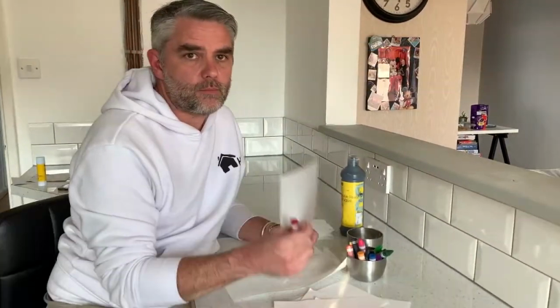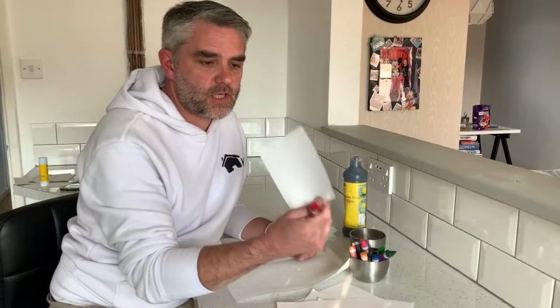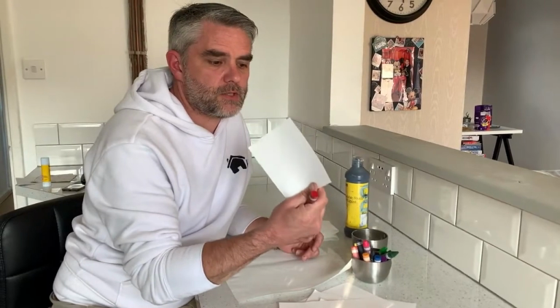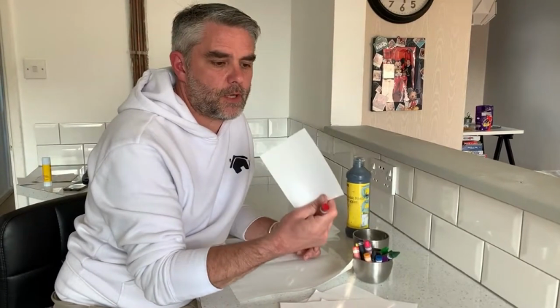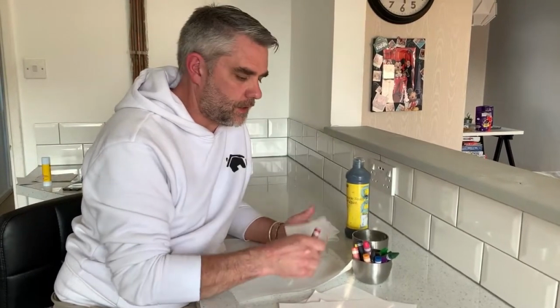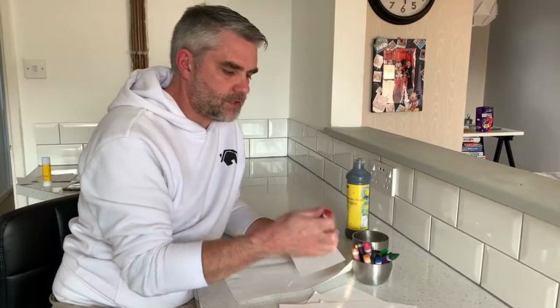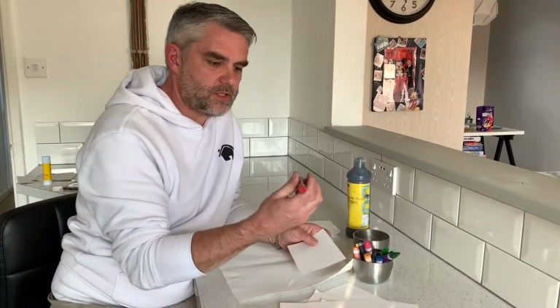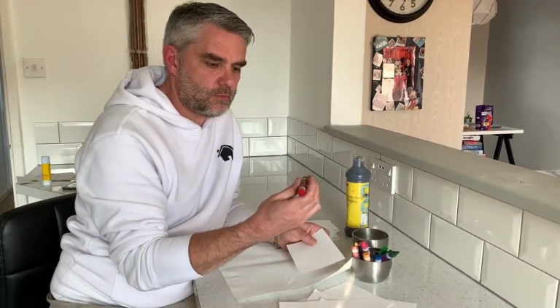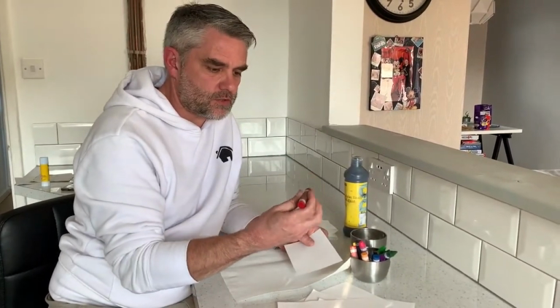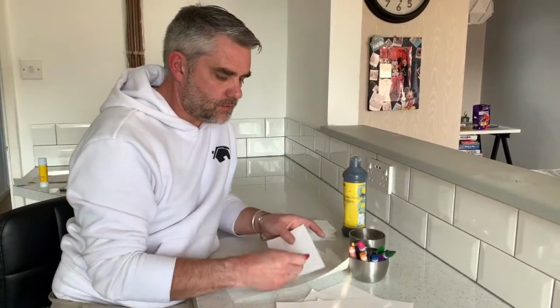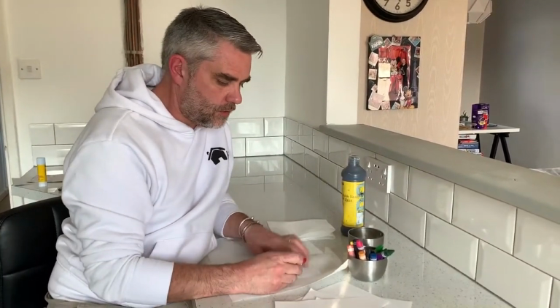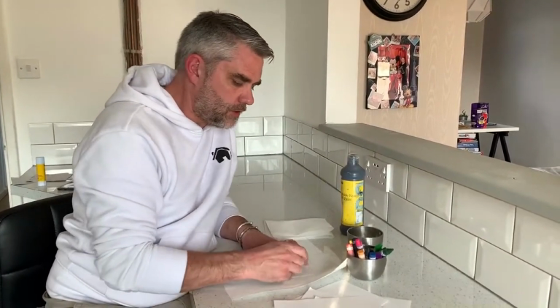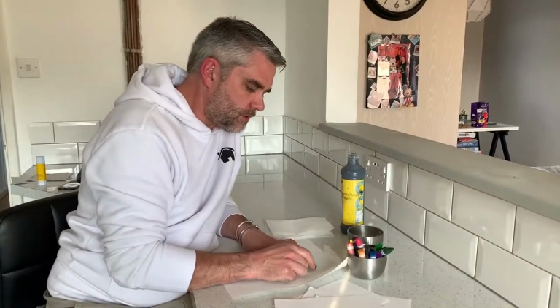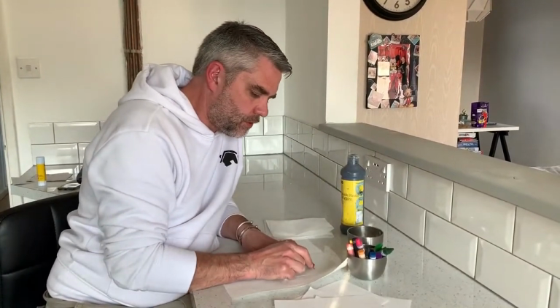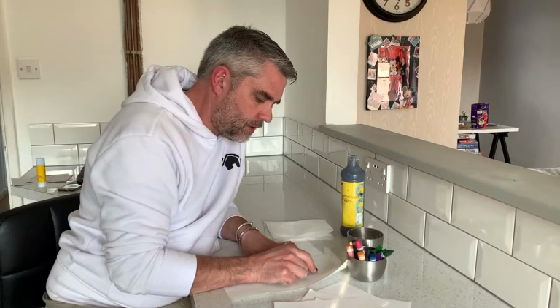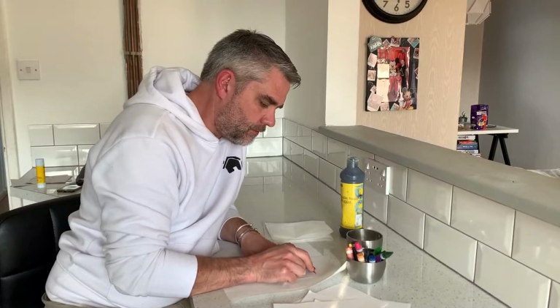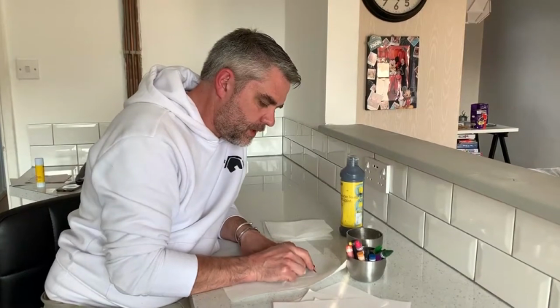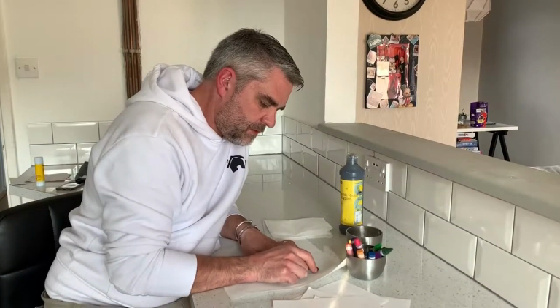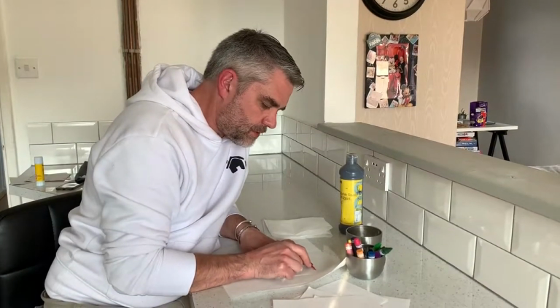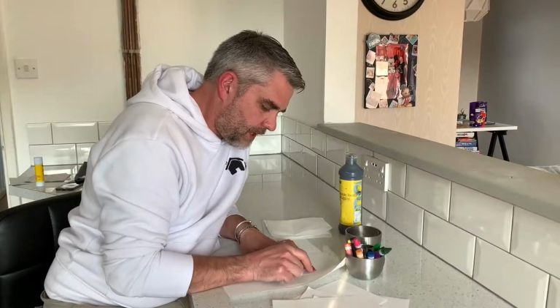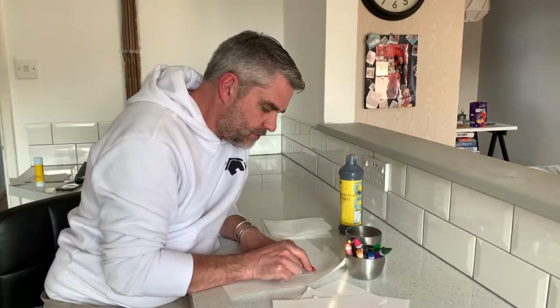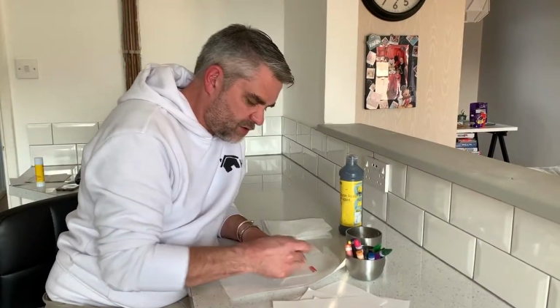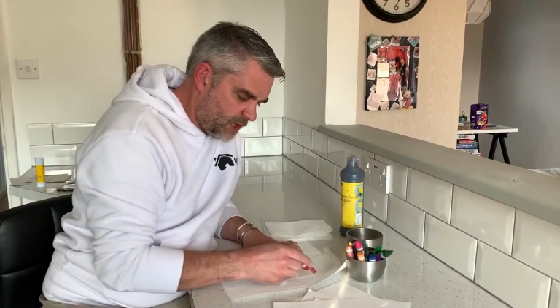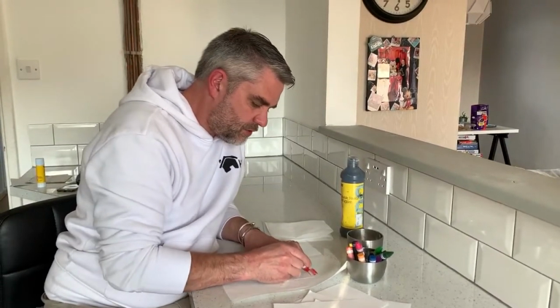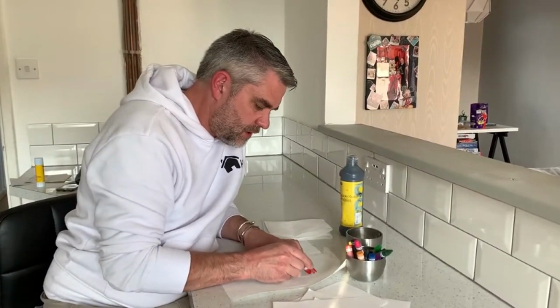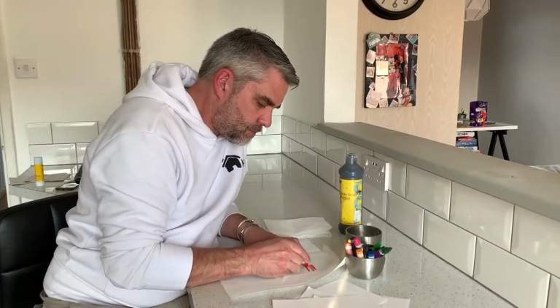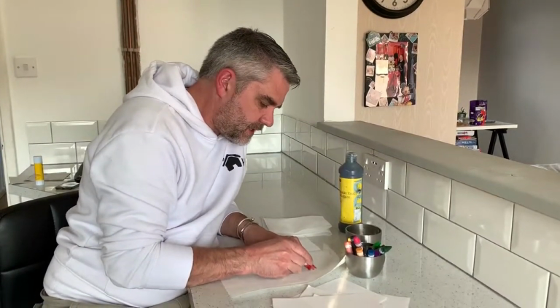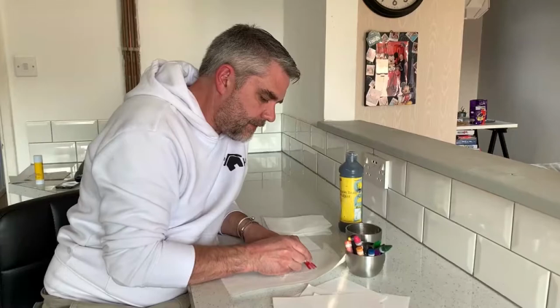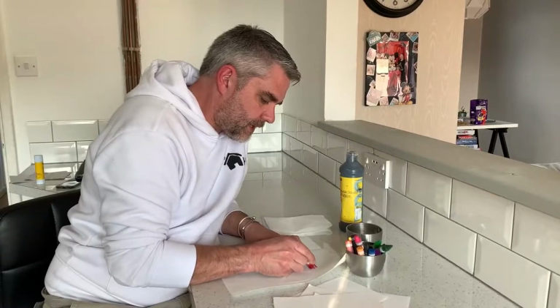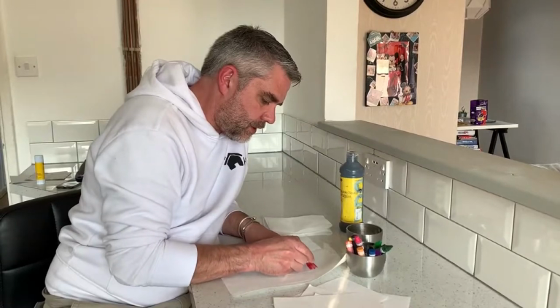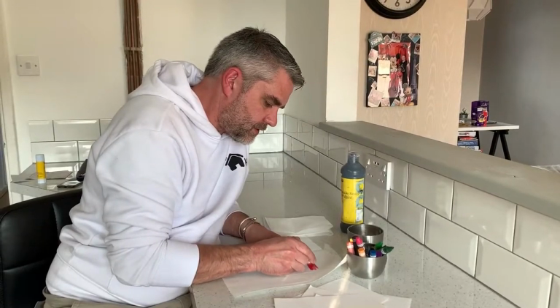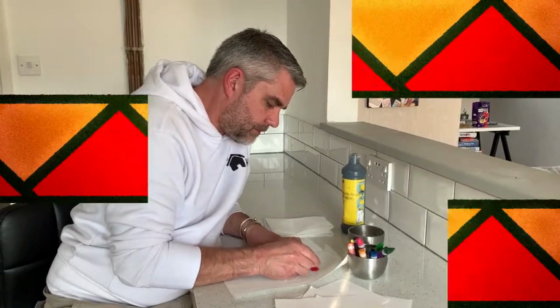I'm just going to take a piece of paper like this and take some wax crayons, and all I'm going to do is colour over it — maybe make some patterns, or even just stripes — basically just get the wax onto the paper.